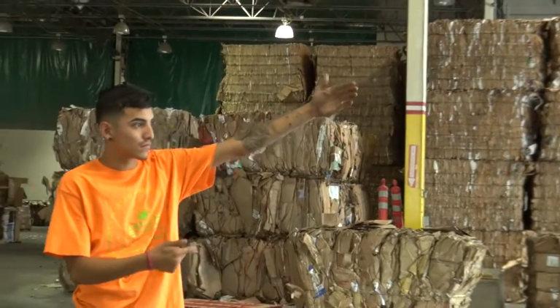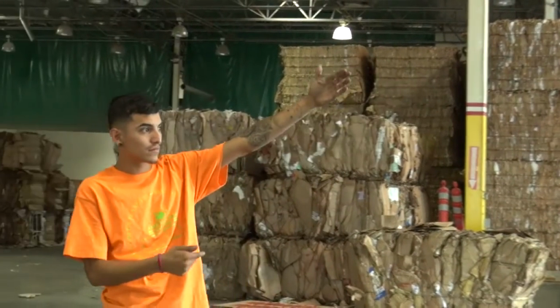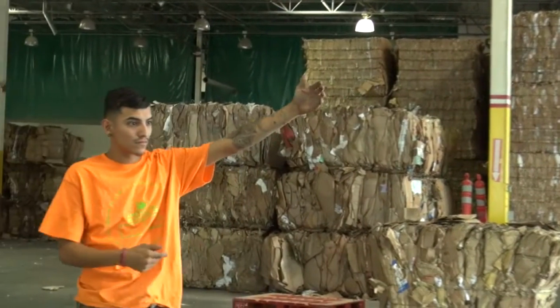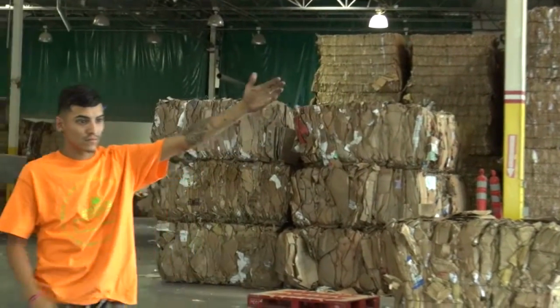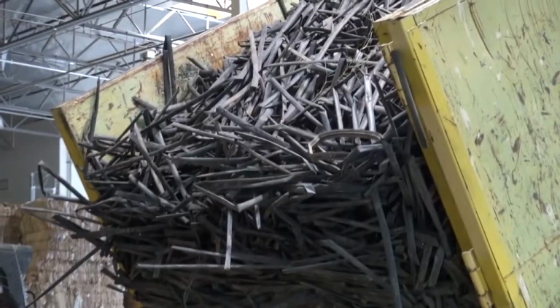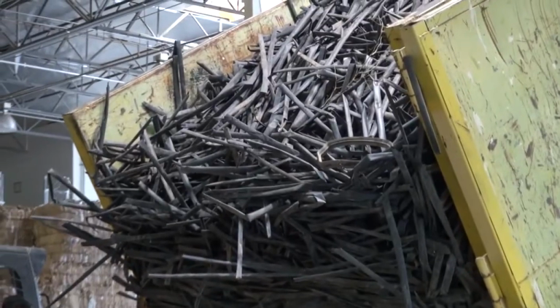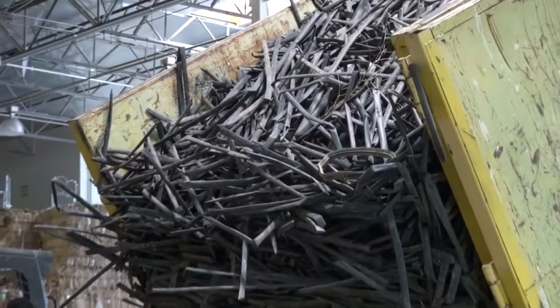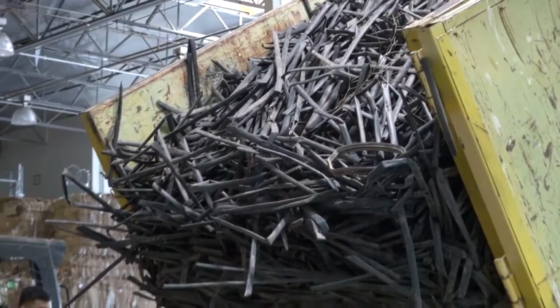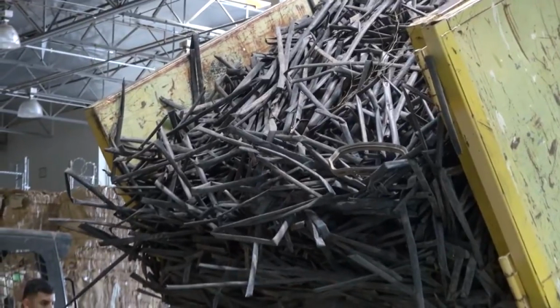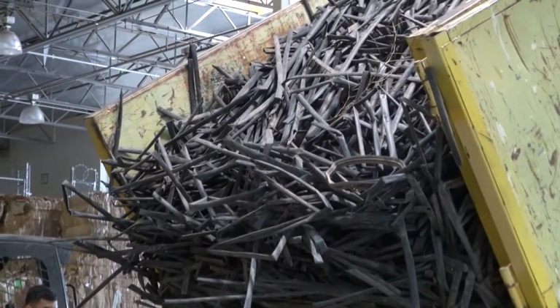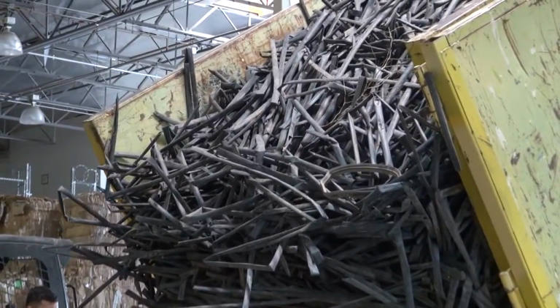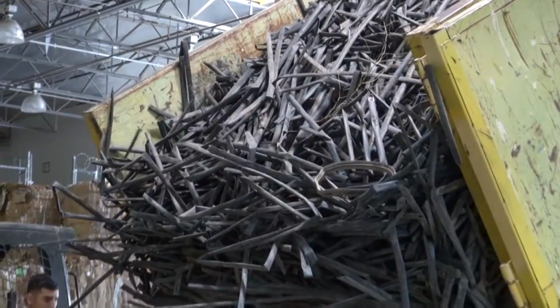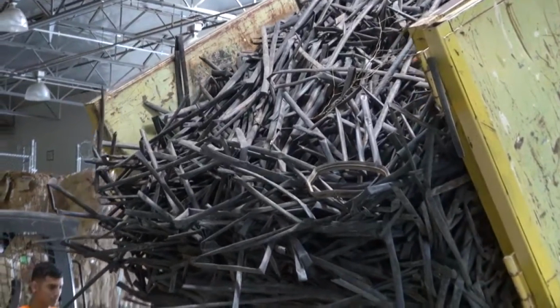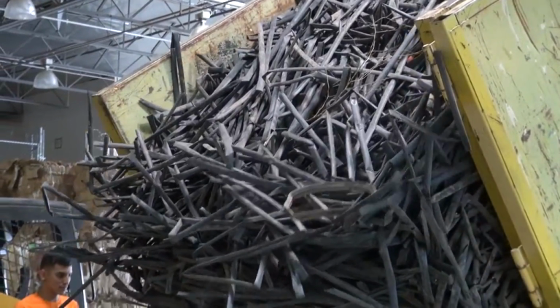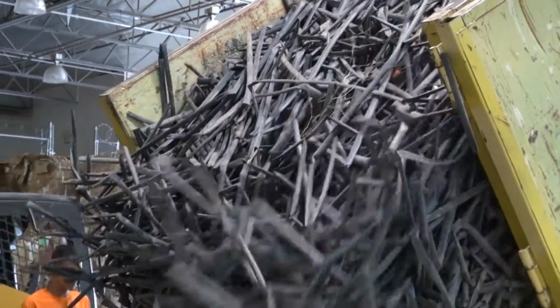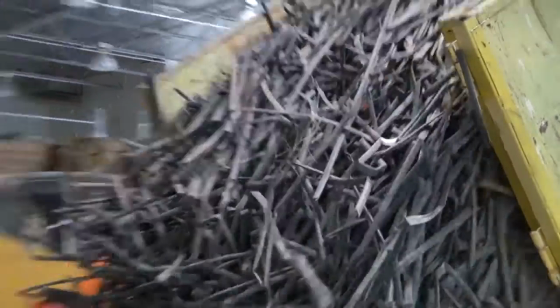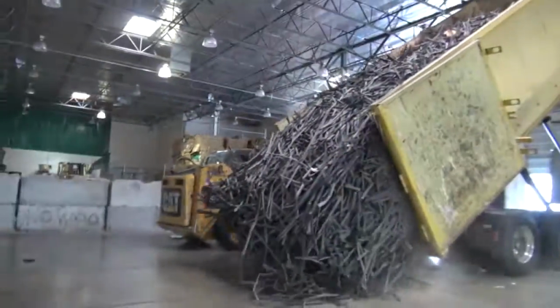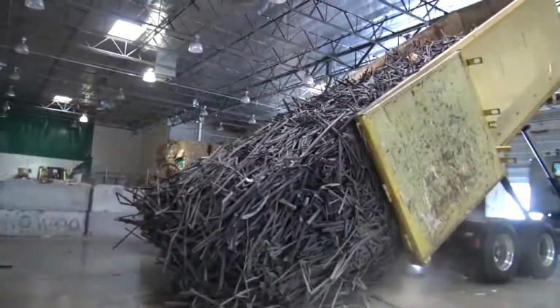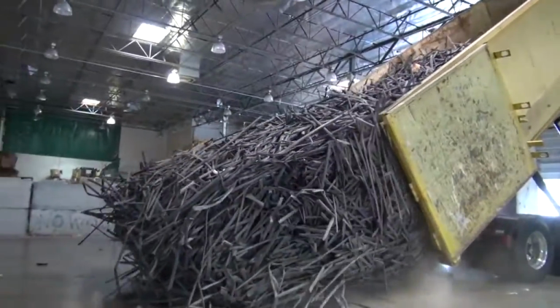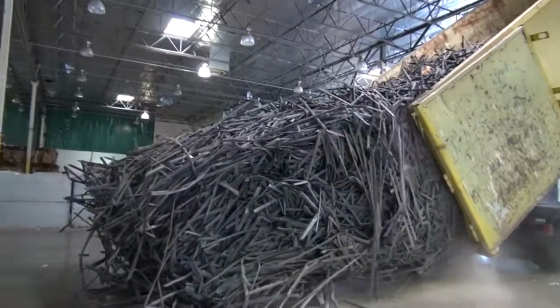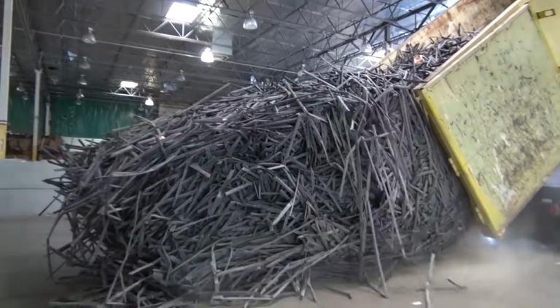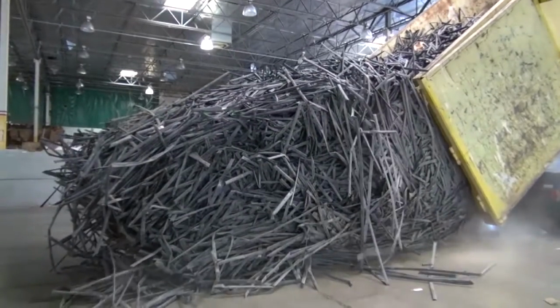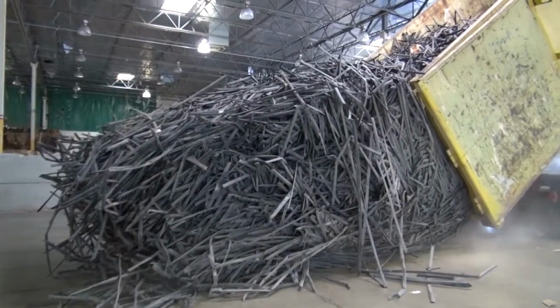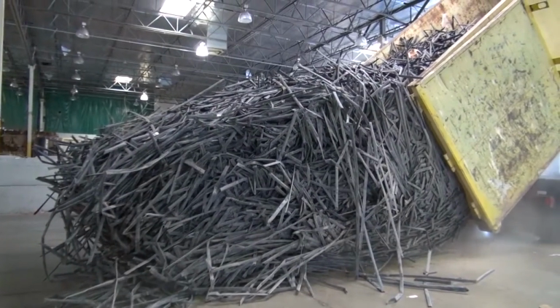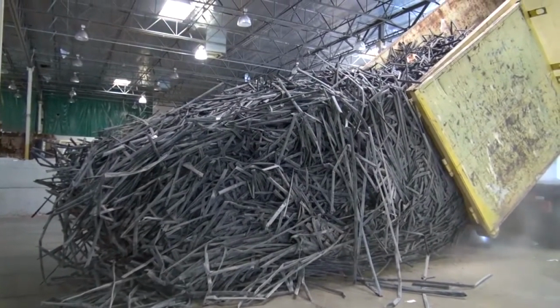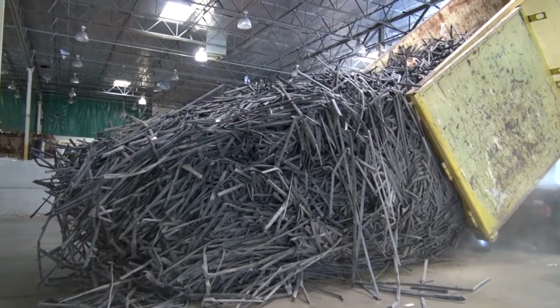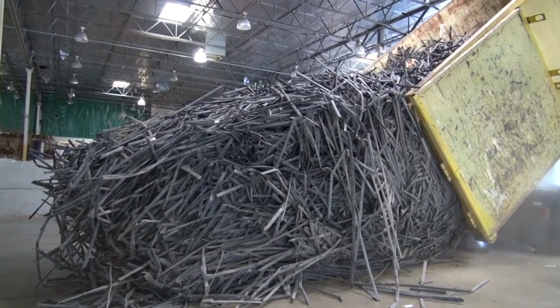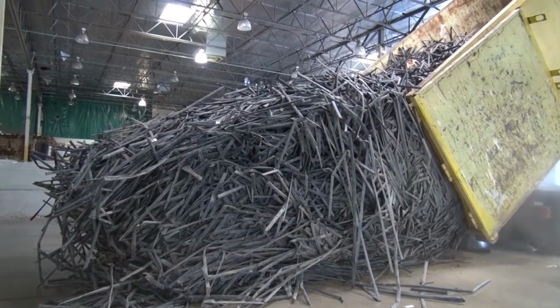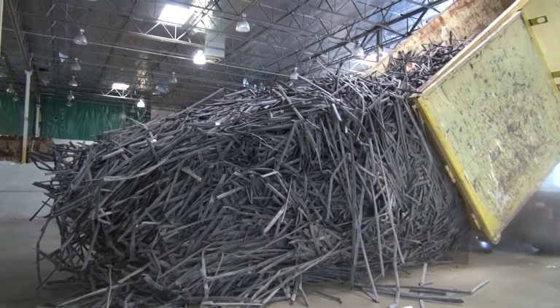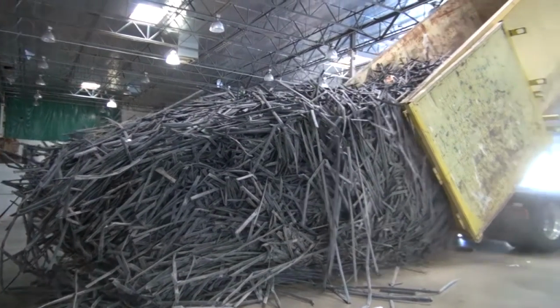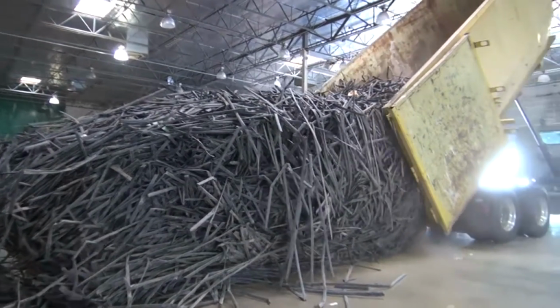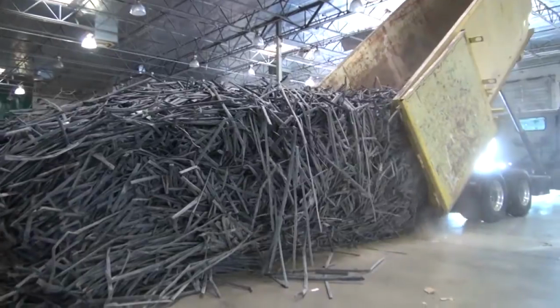The warehouse is a dynamic environment with eight truck-bay doors and 40-foot ceilings, high enough so a truck can drive in and unload a compactor inside near the baler.